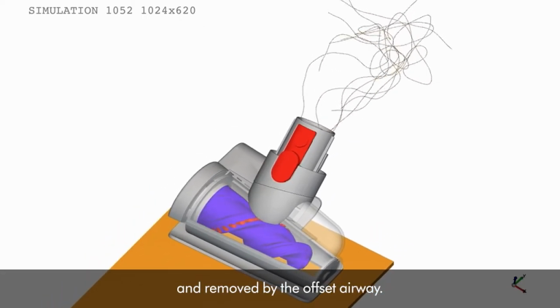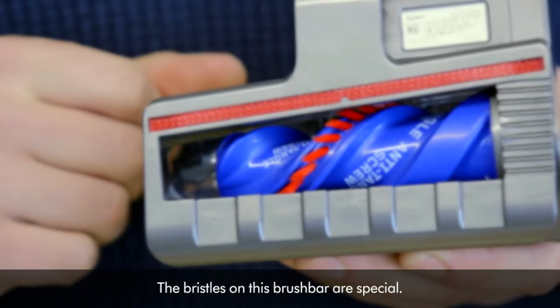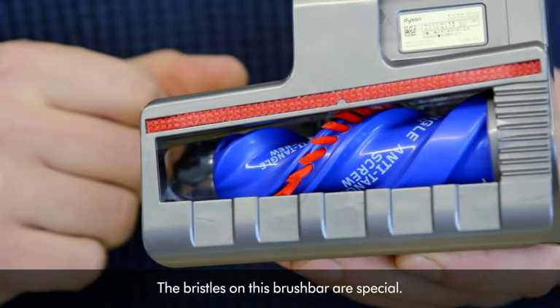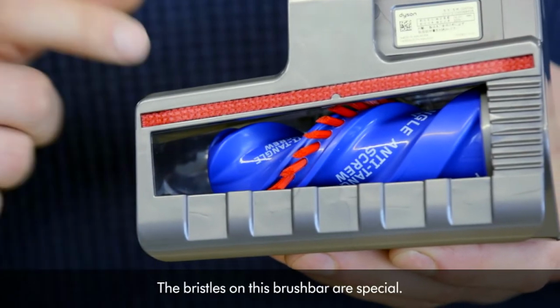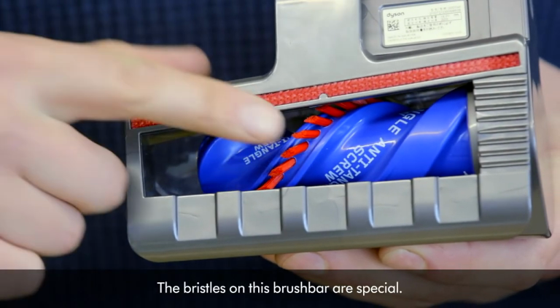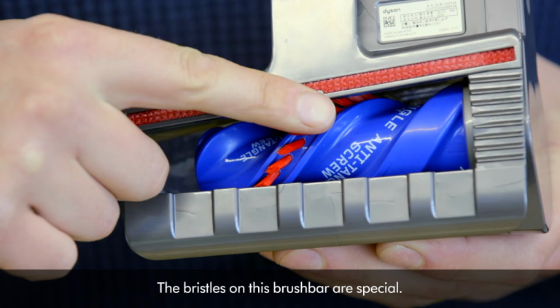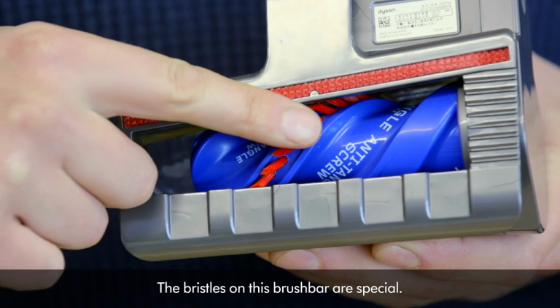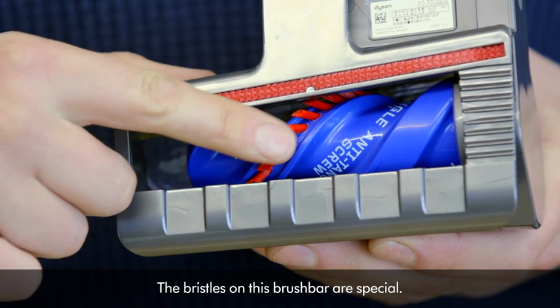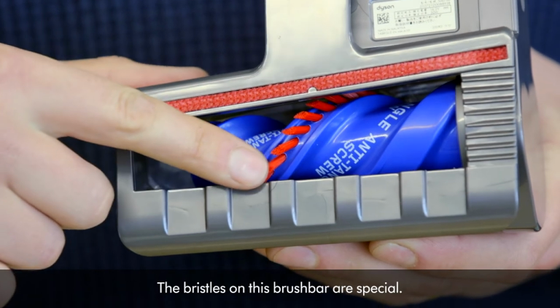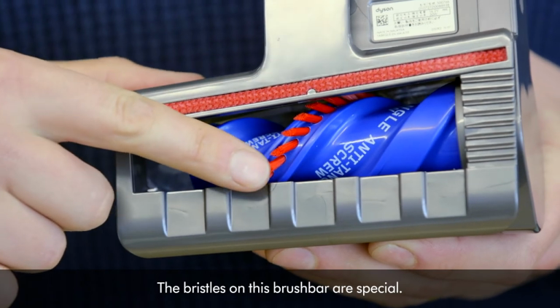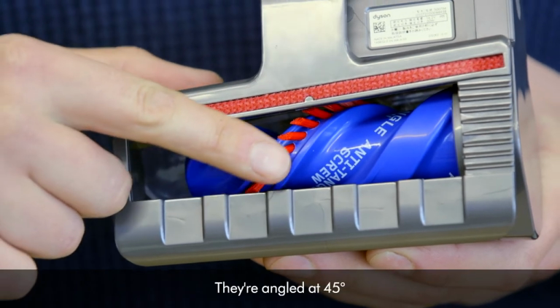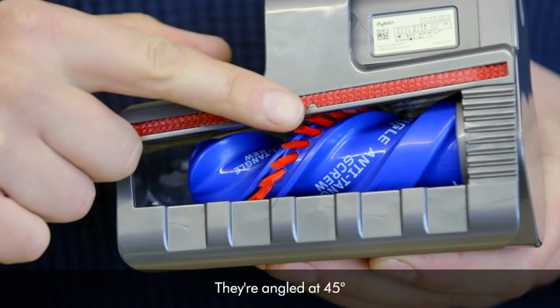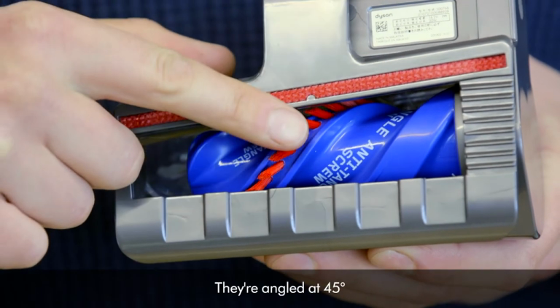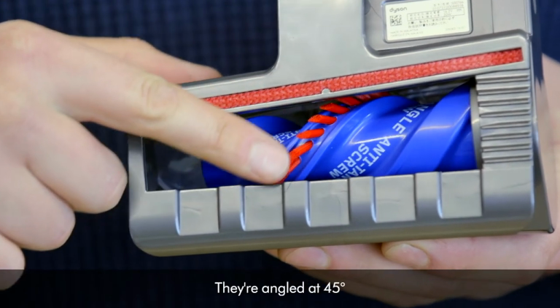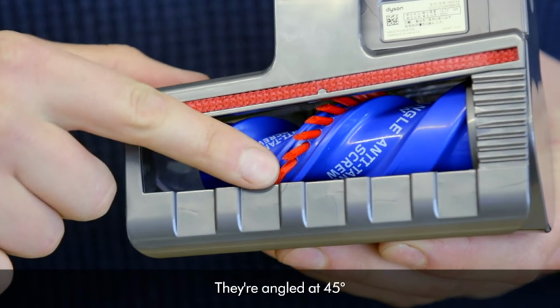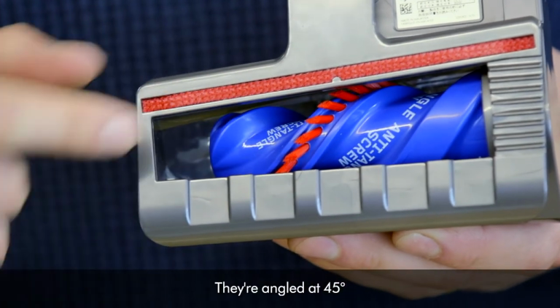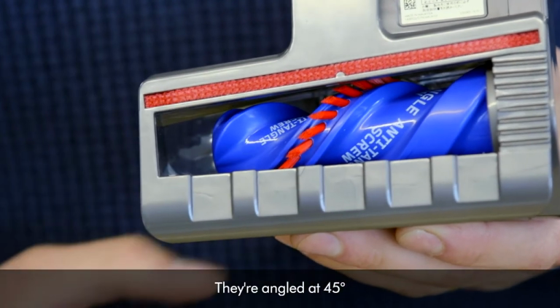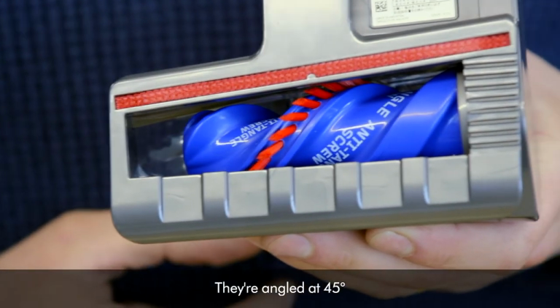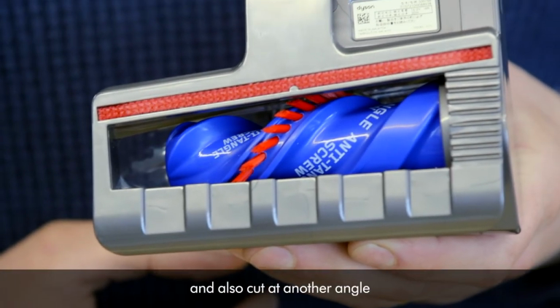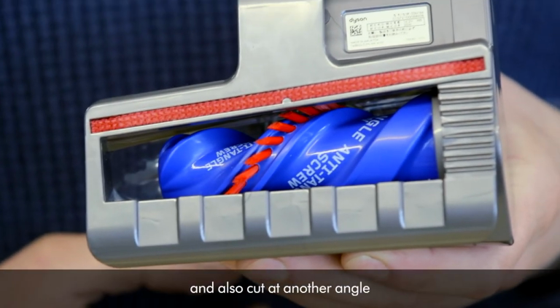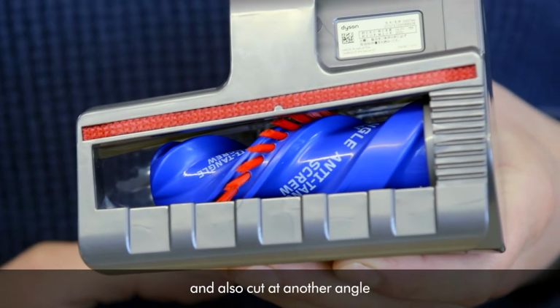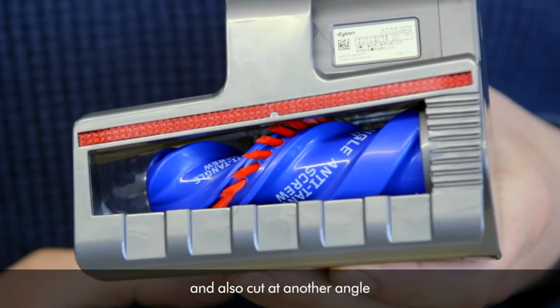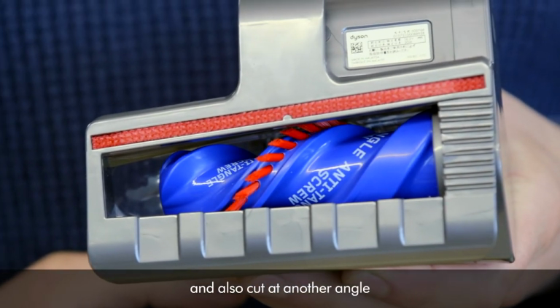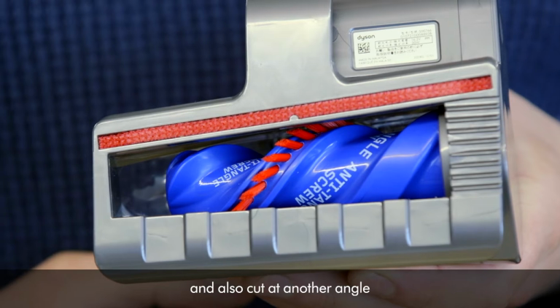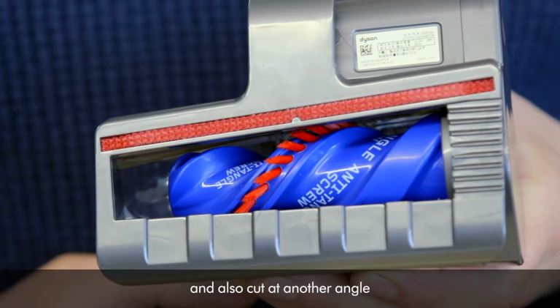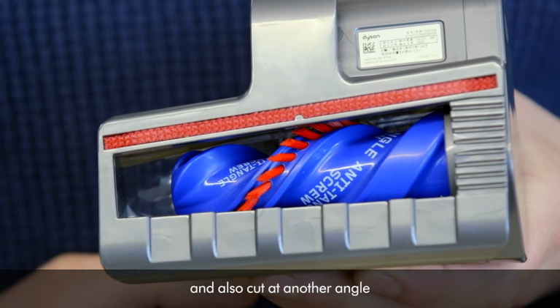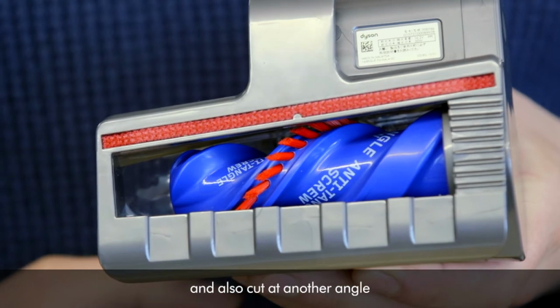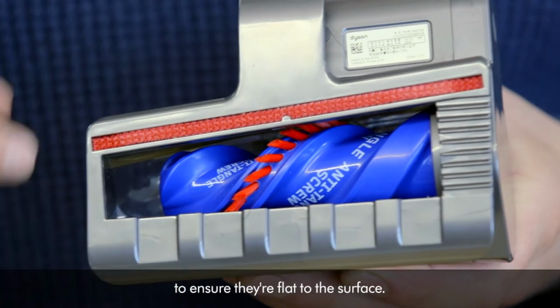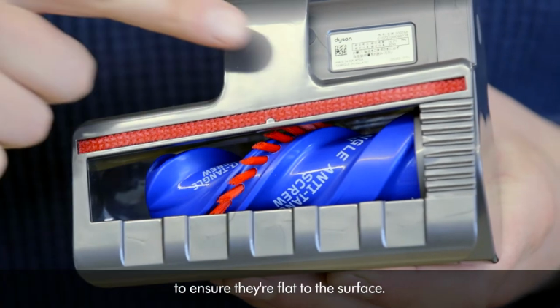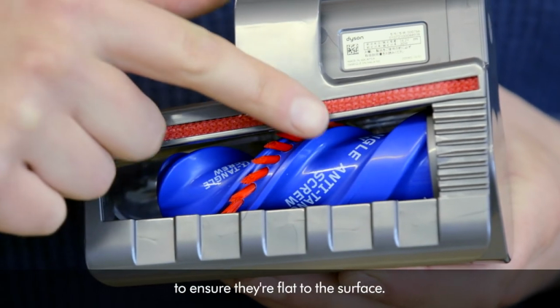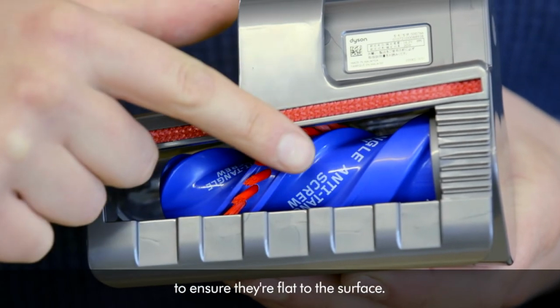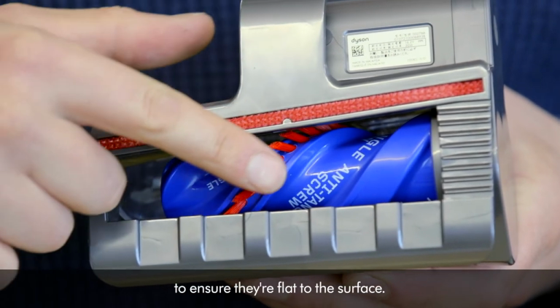The bristles on this brush bar are special. They're angled at 45 degrees and also cut at another angle to ensure they're flat to the surface.